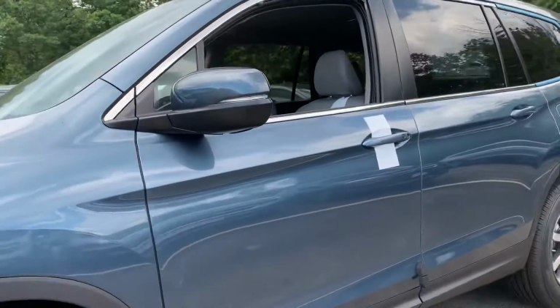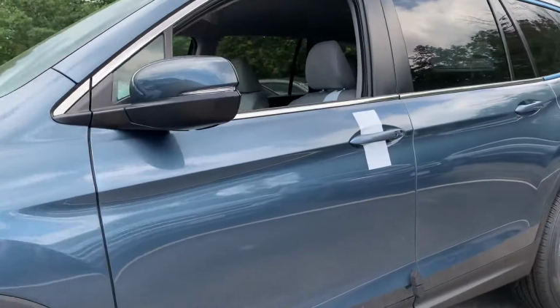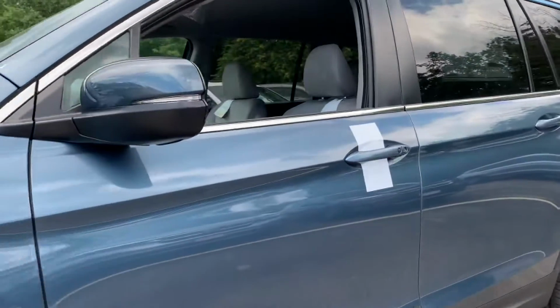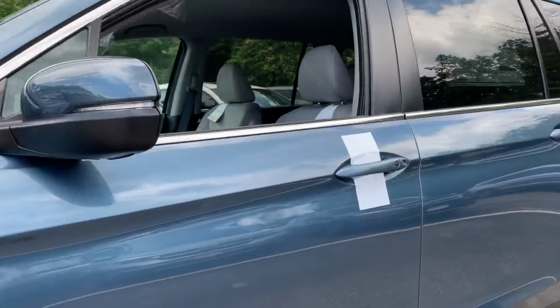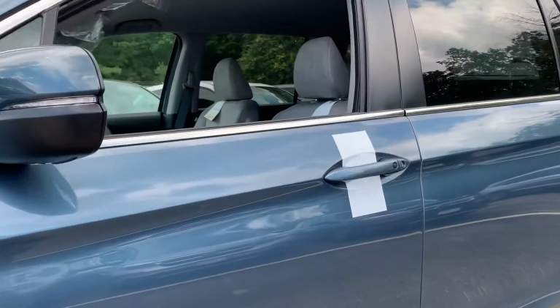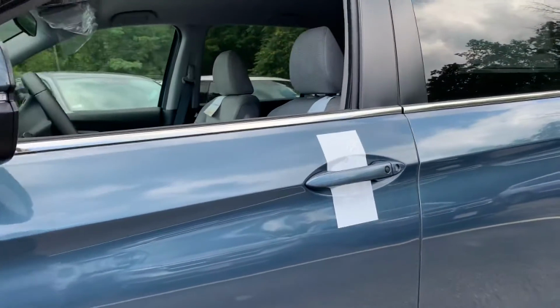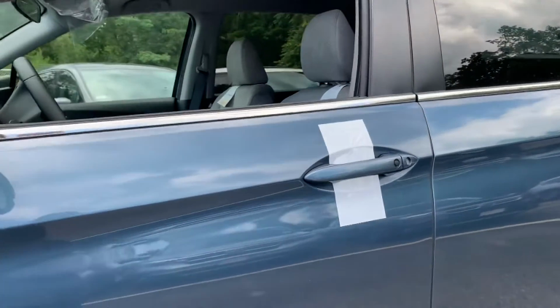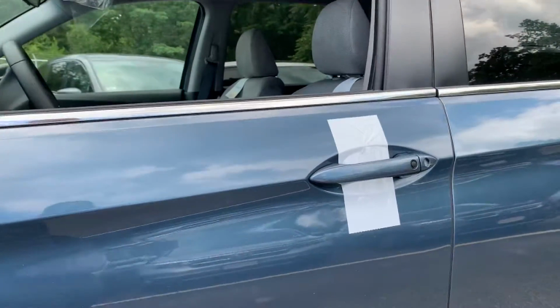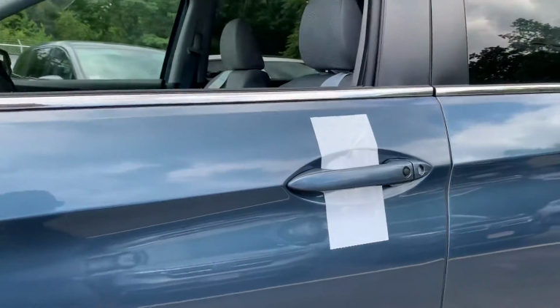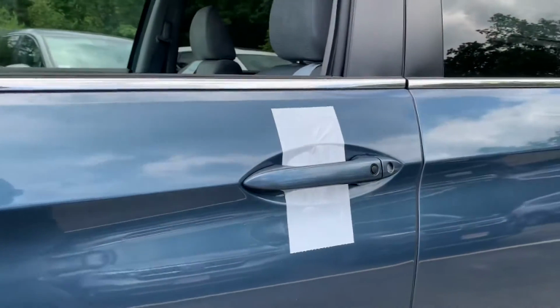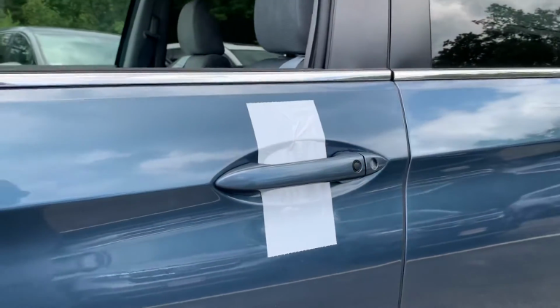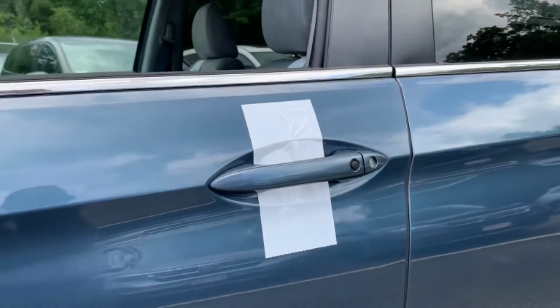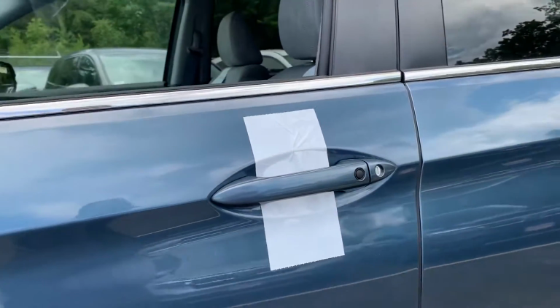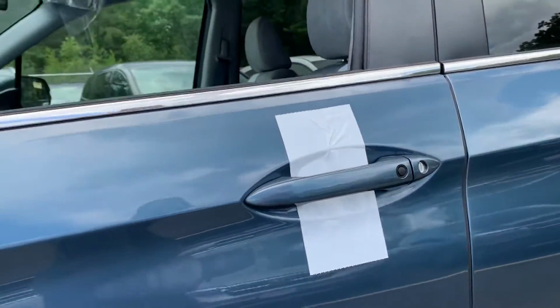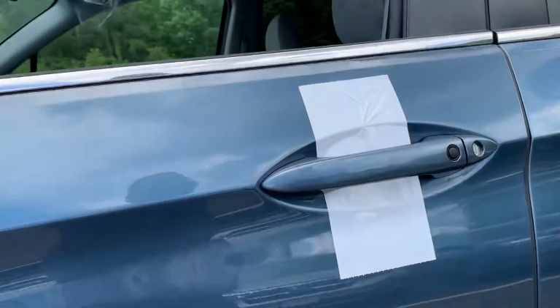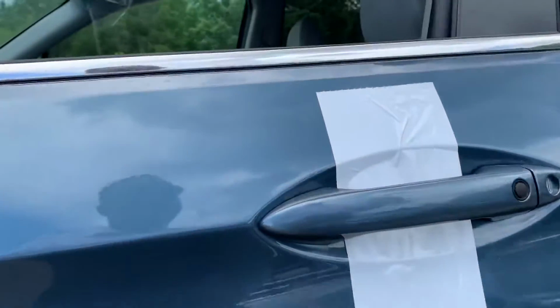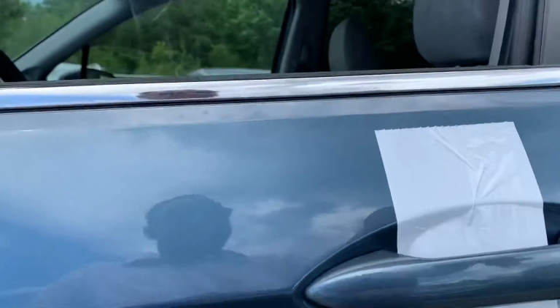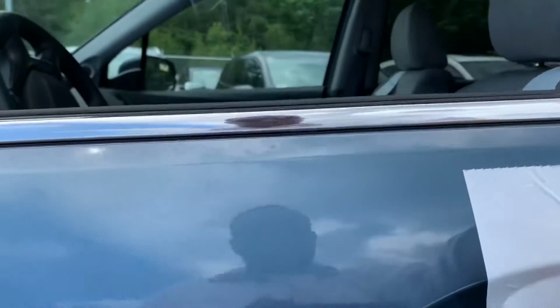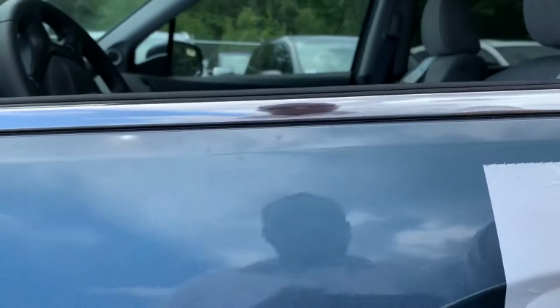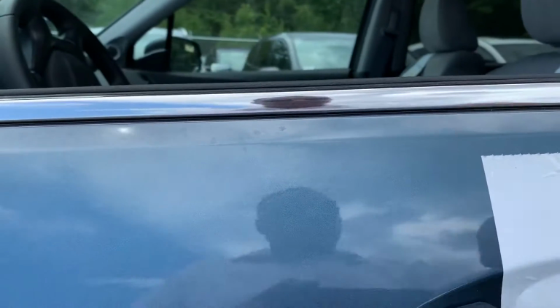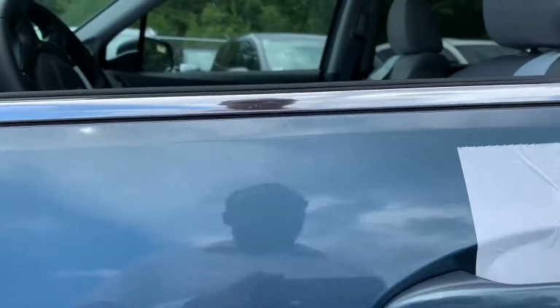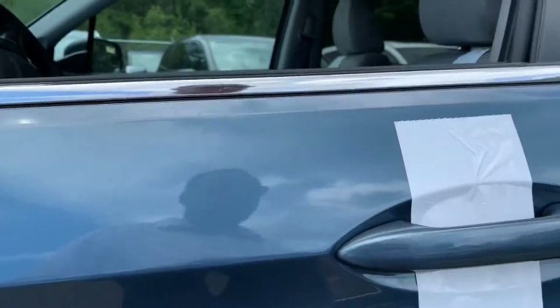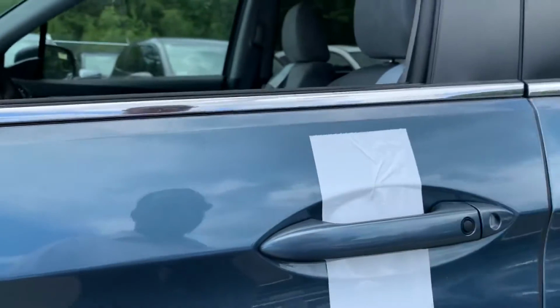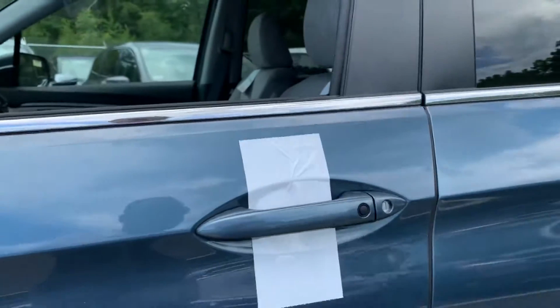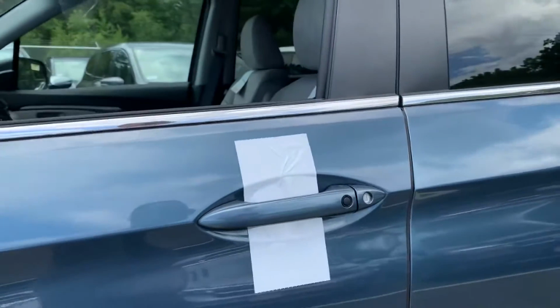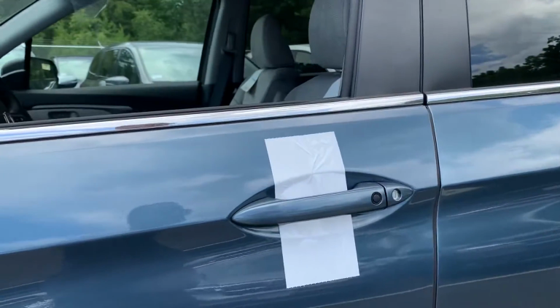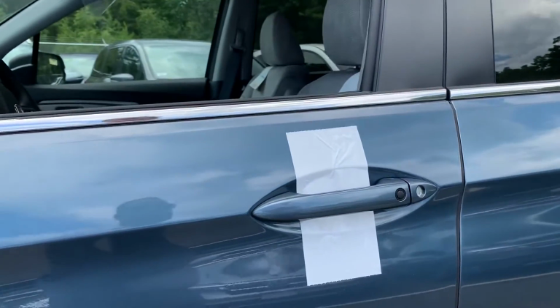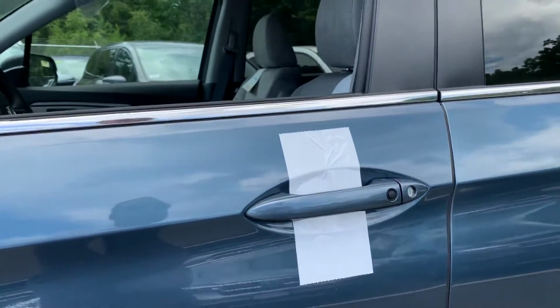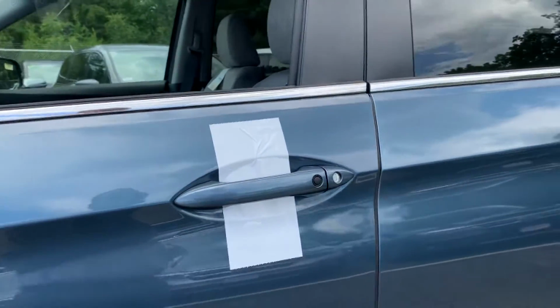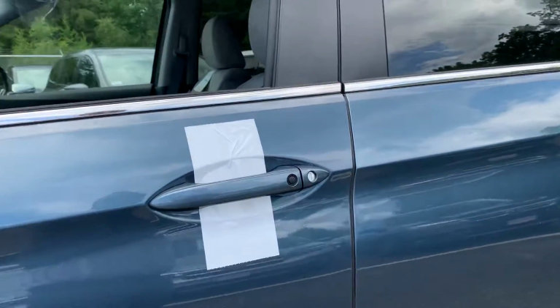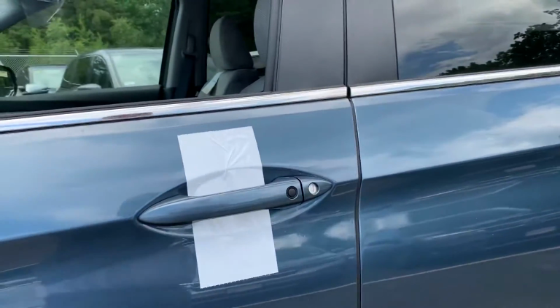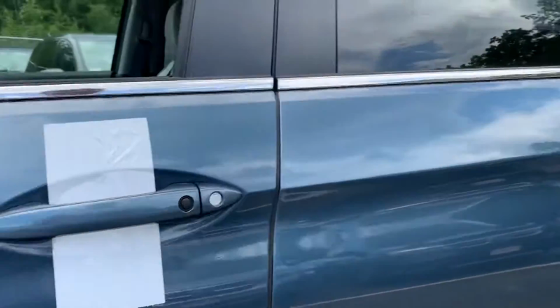Got keyless entry on the door handles. As long as the keys are within three feet of the car, you just put your hand right here and it unlocks for you, so you don't have to search through your purse or look through your pockets.